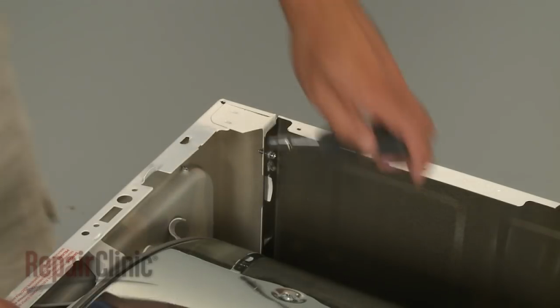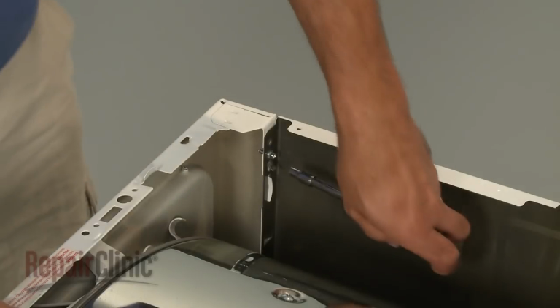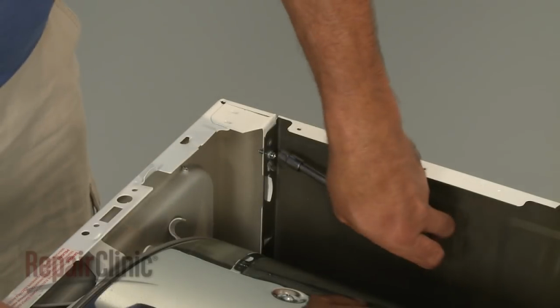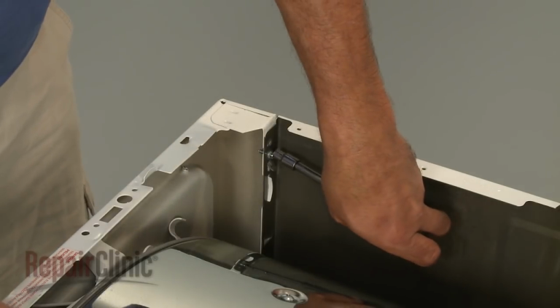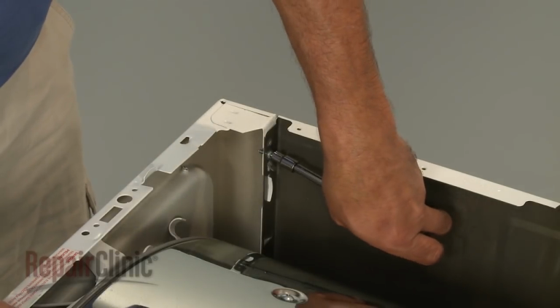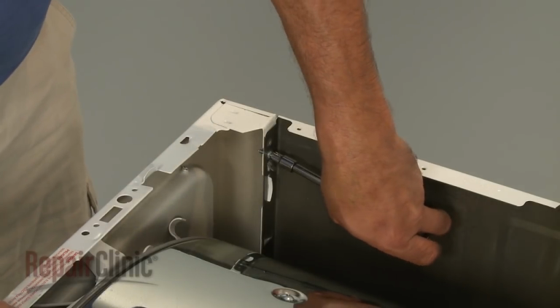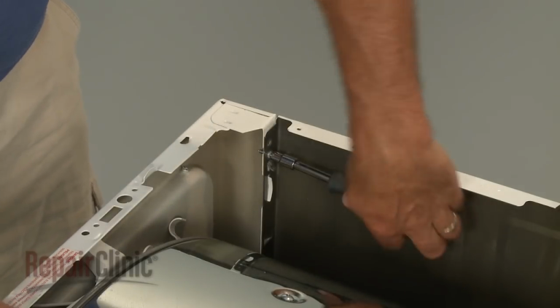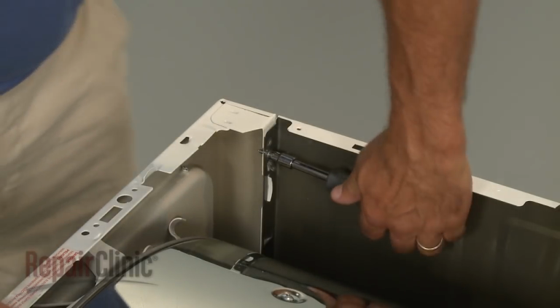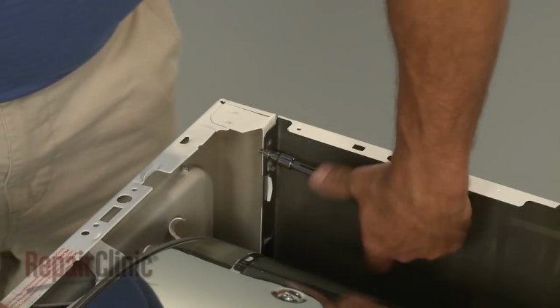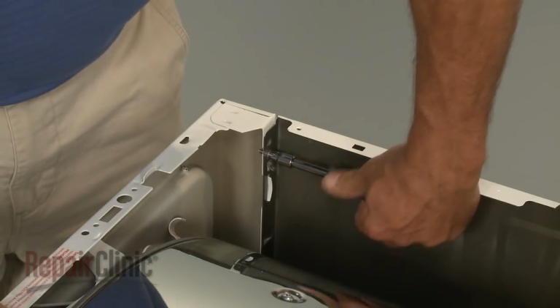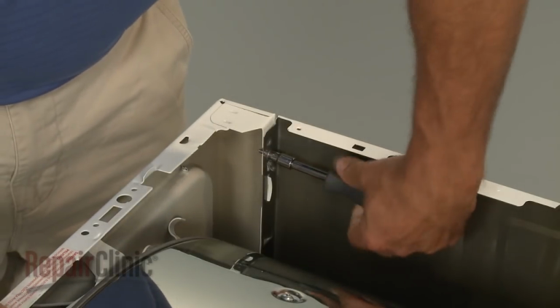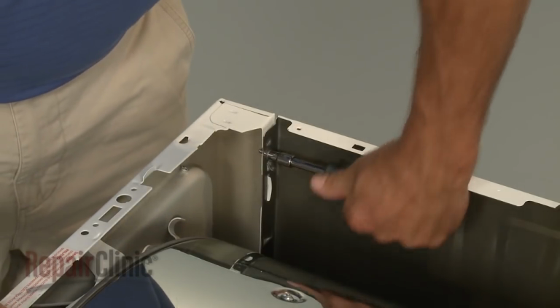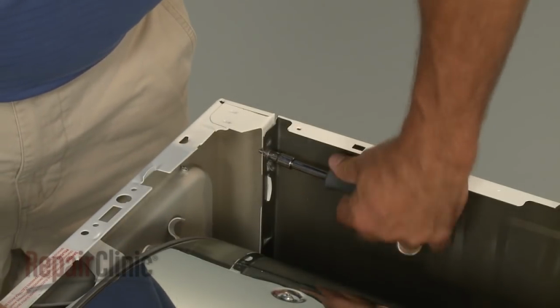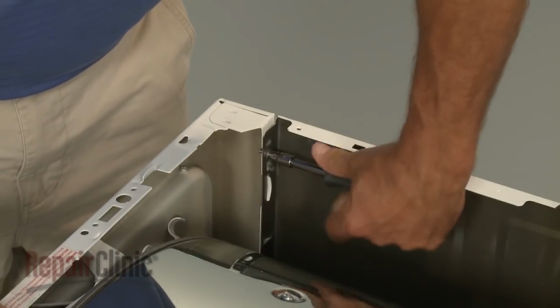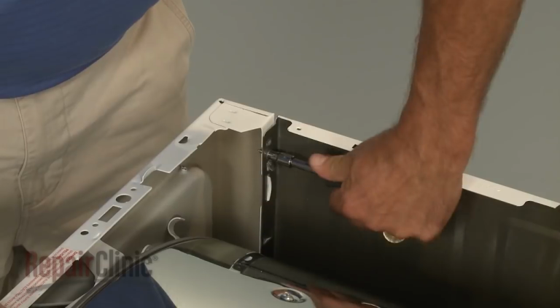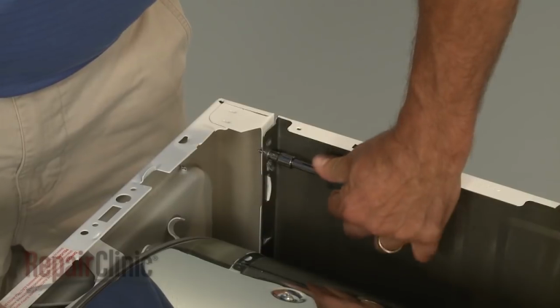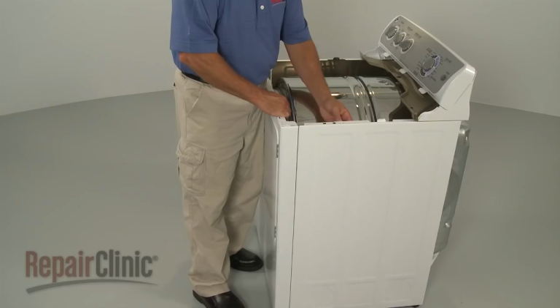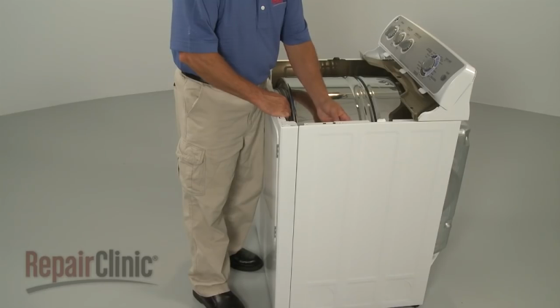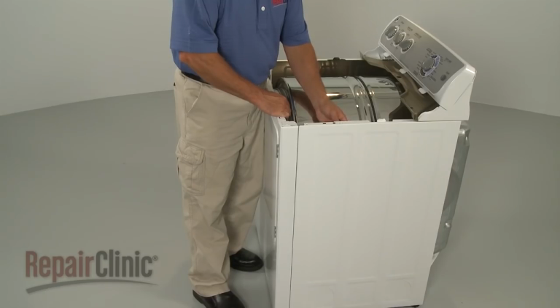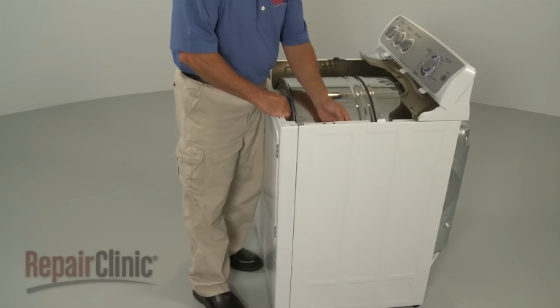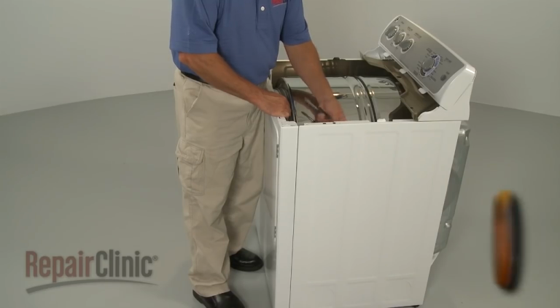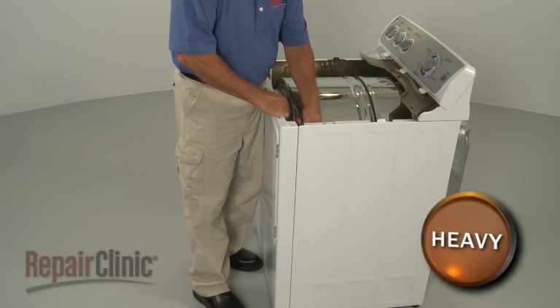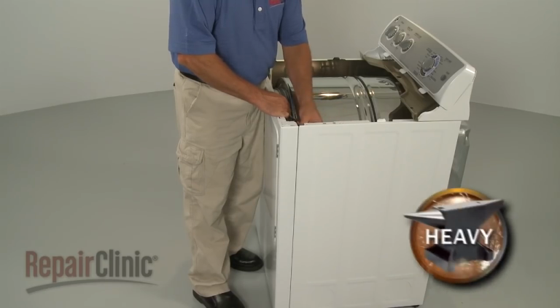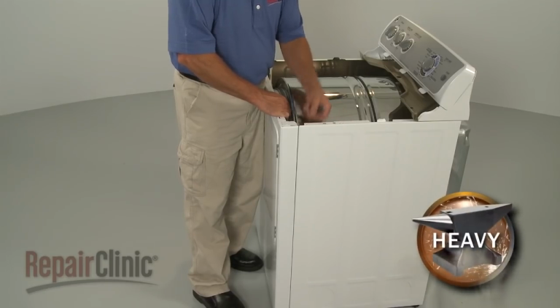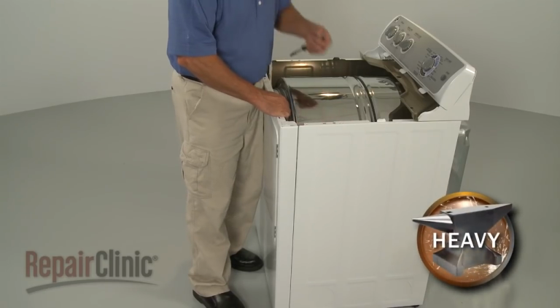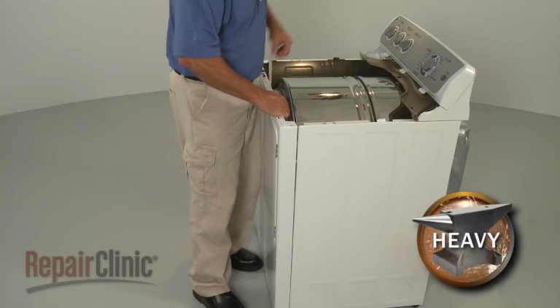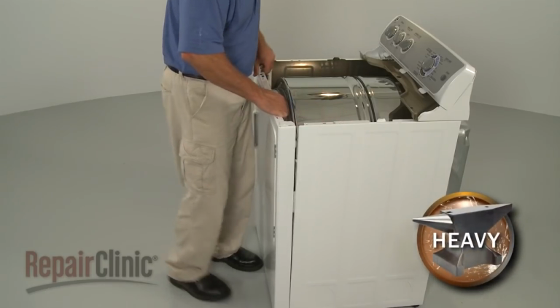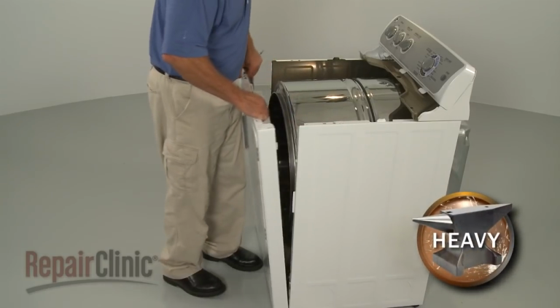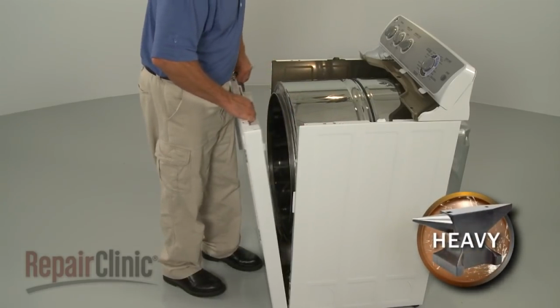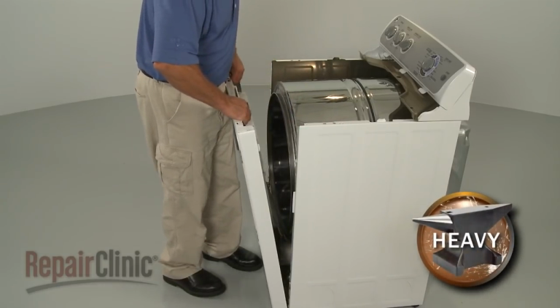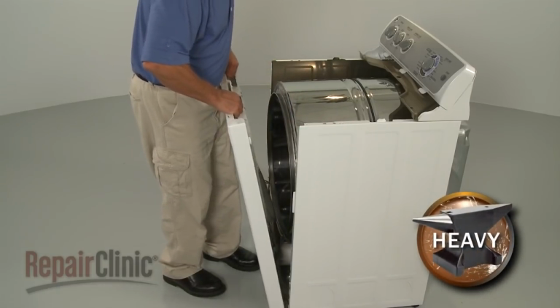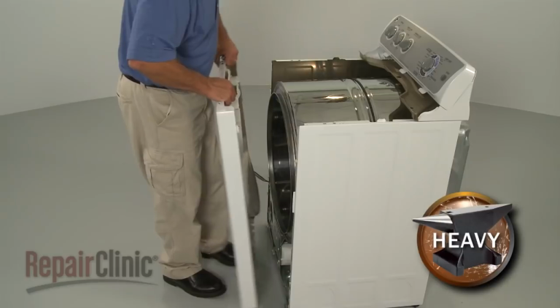Uninstall the screws securing the front panel. Lift the front panel up to remove.